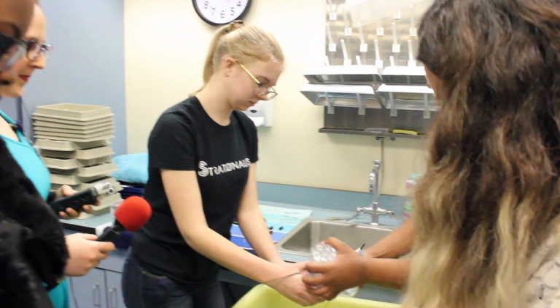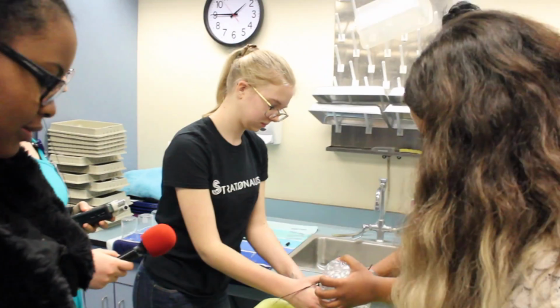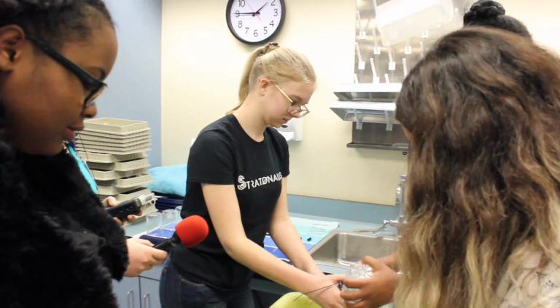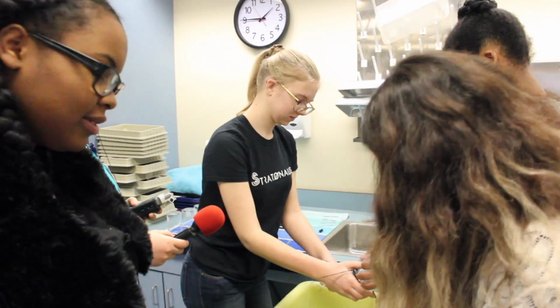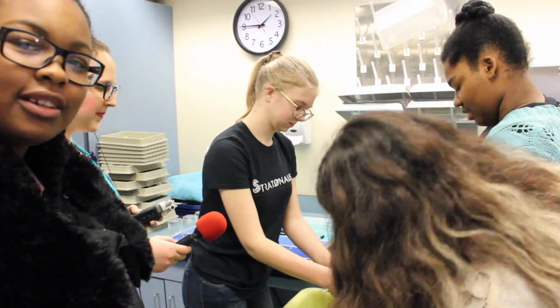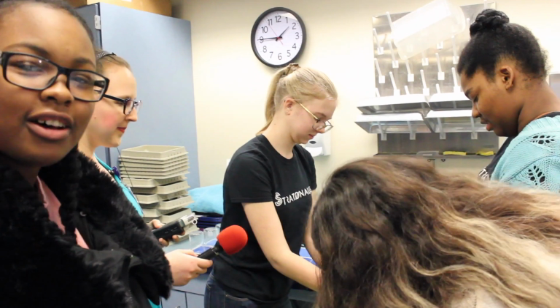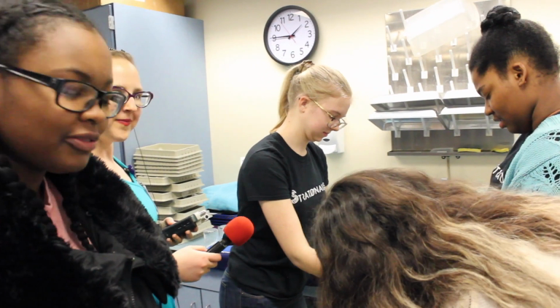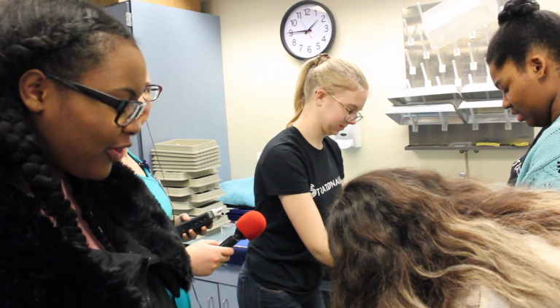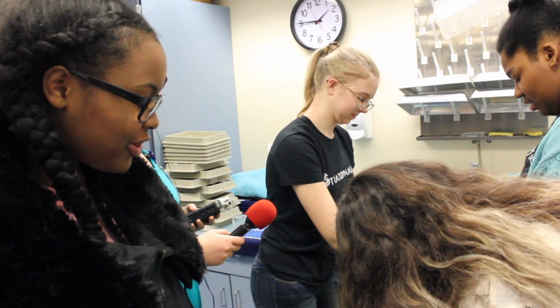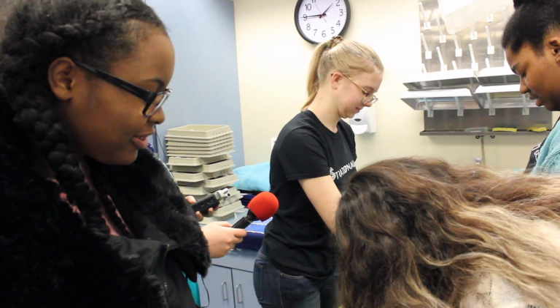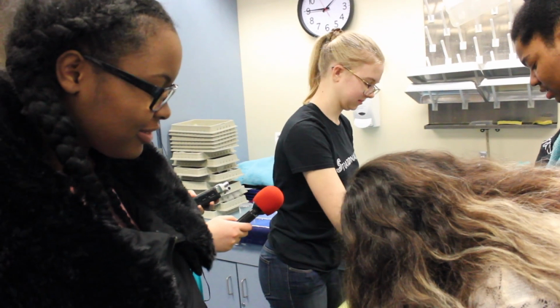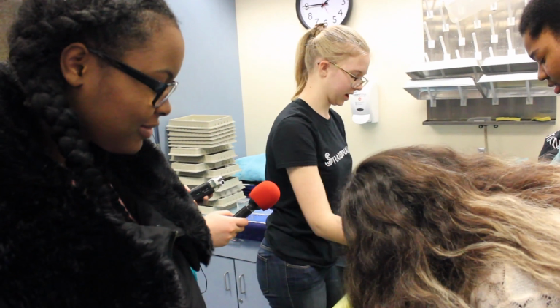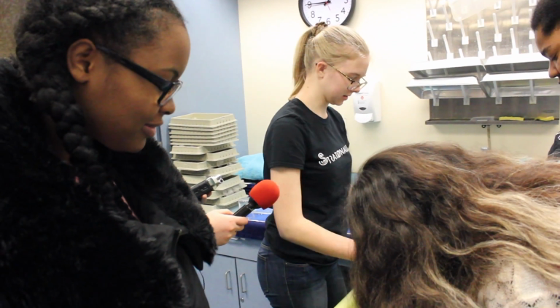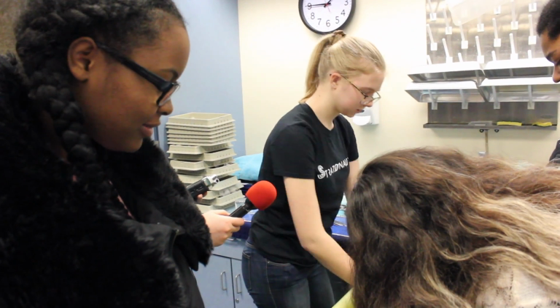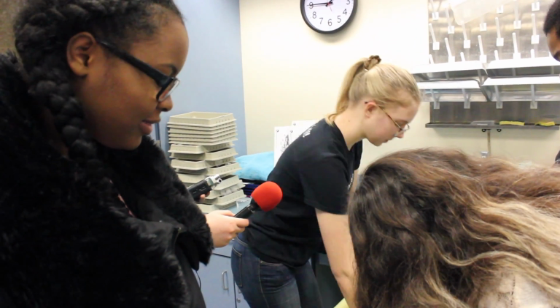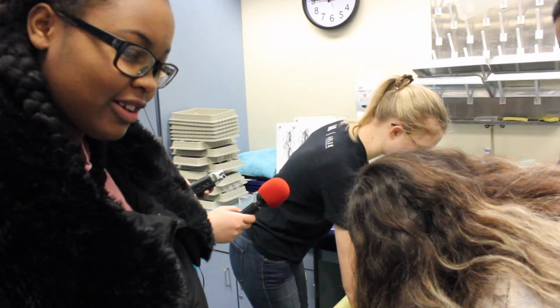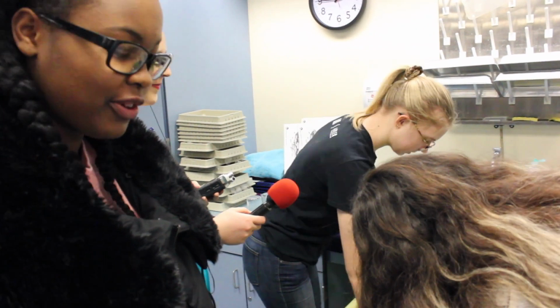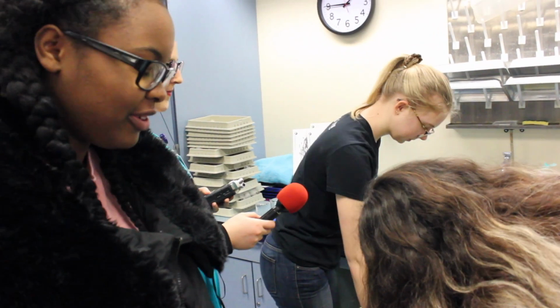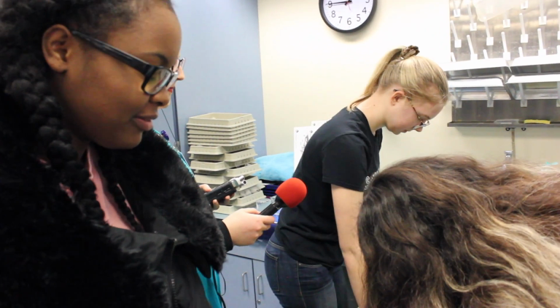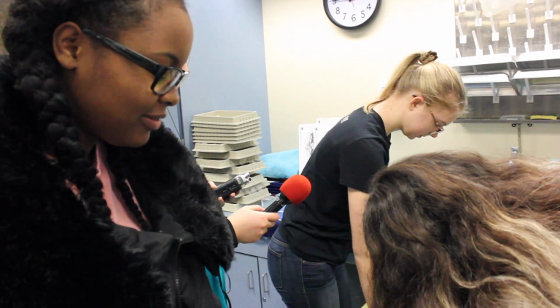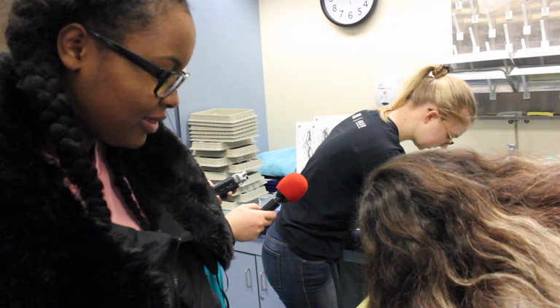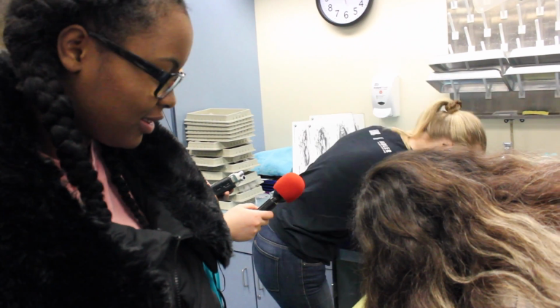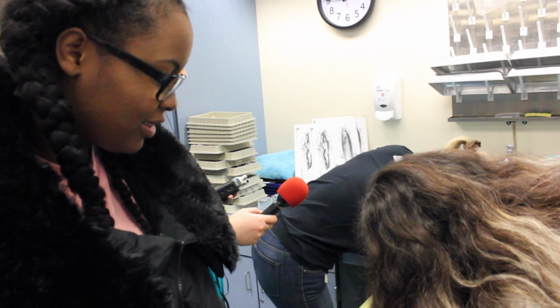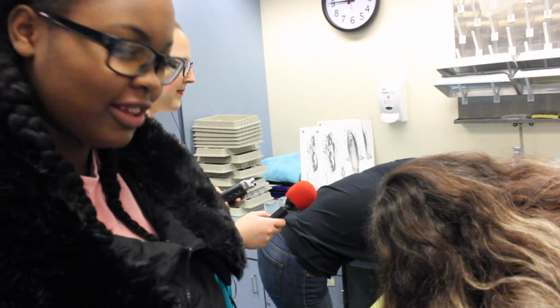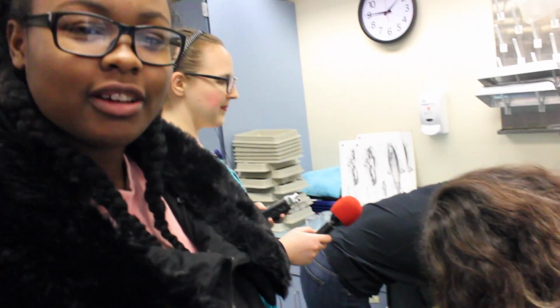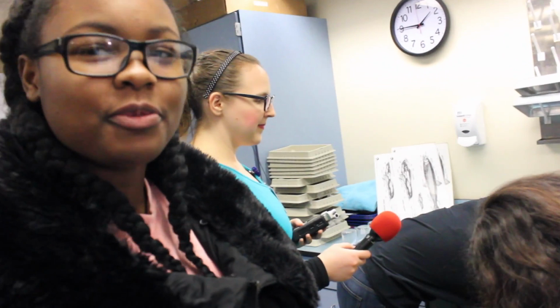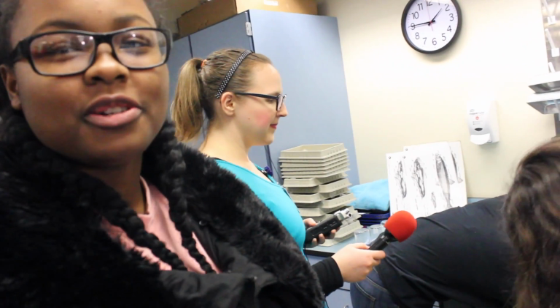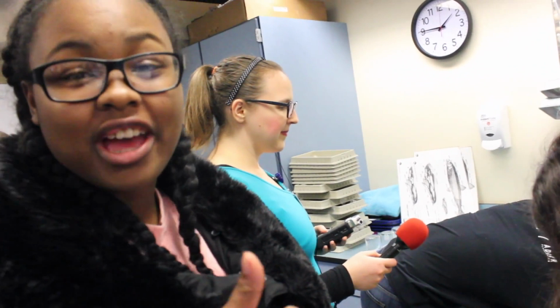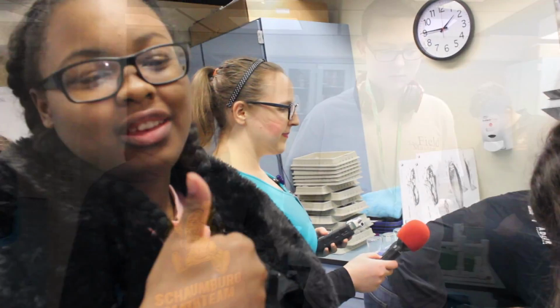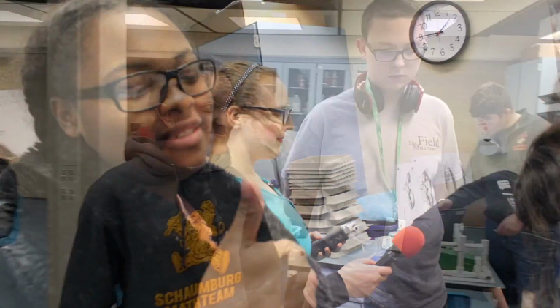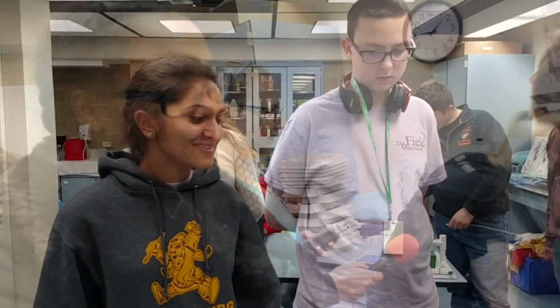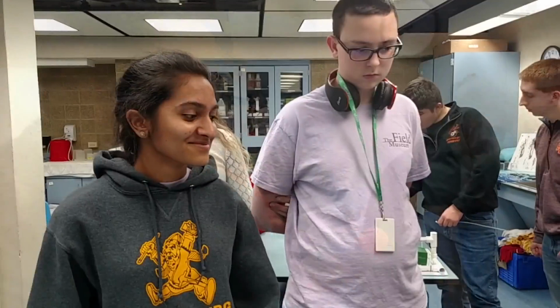Success? No, failure. Failure? Isn't failure part of the process, though? Yeah, I'm gonna try again. There you go.